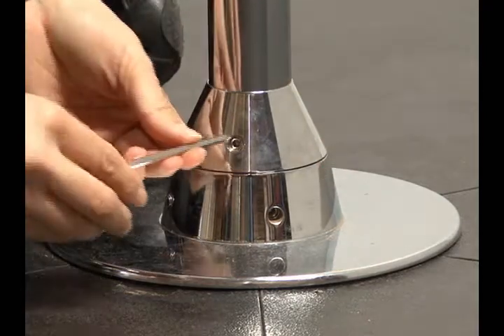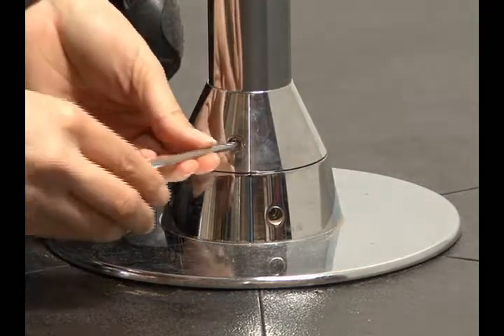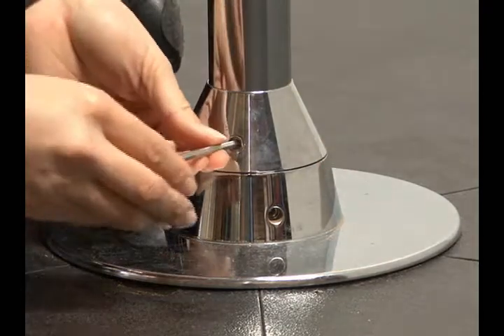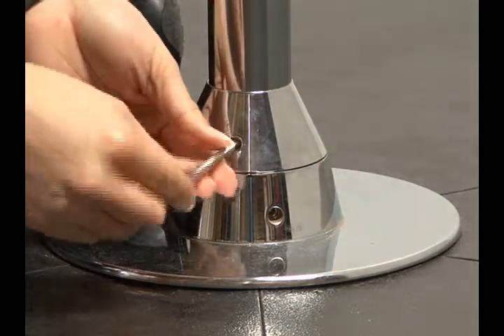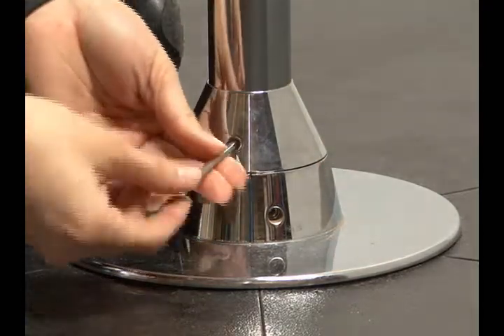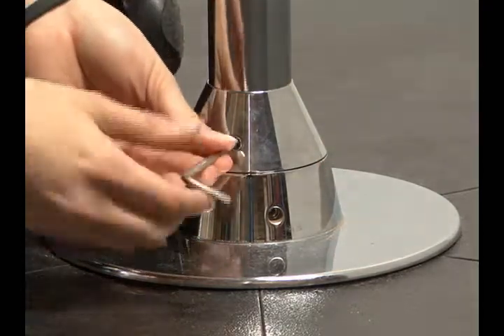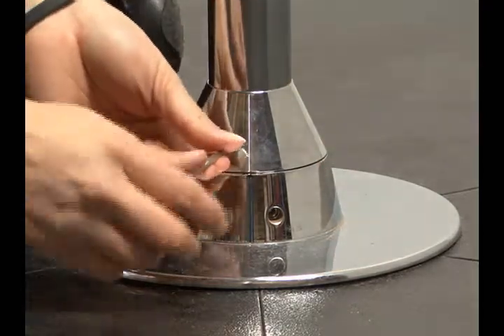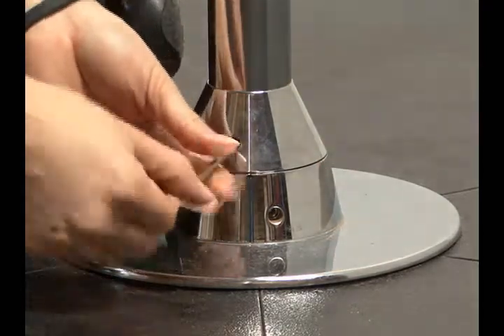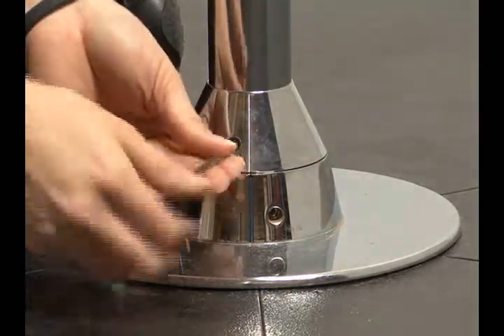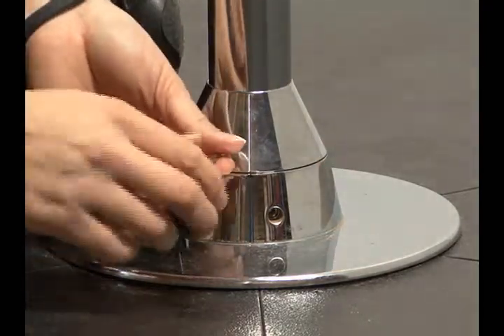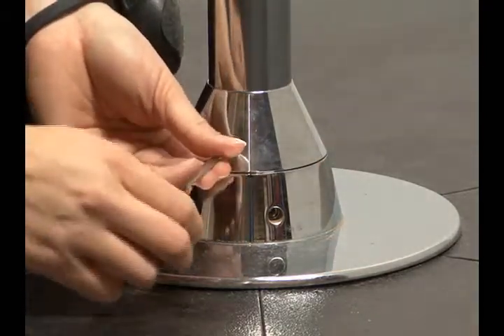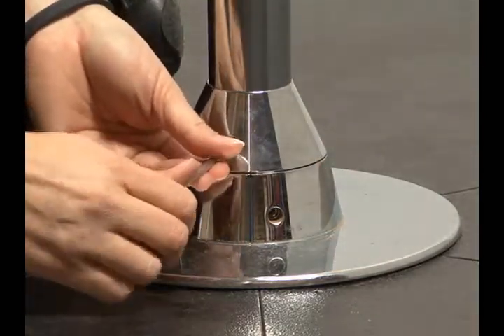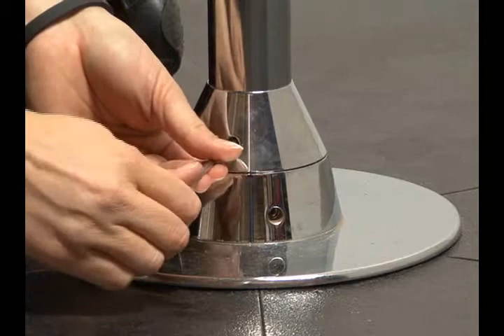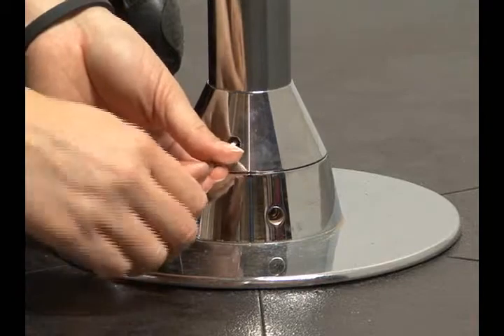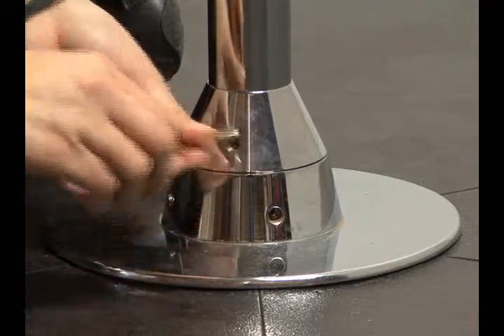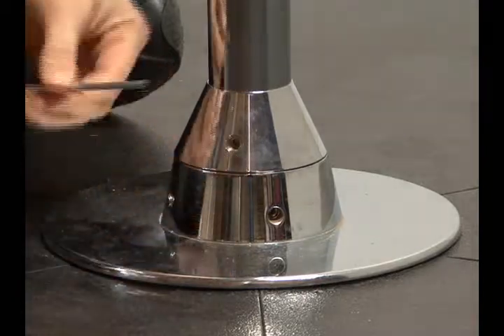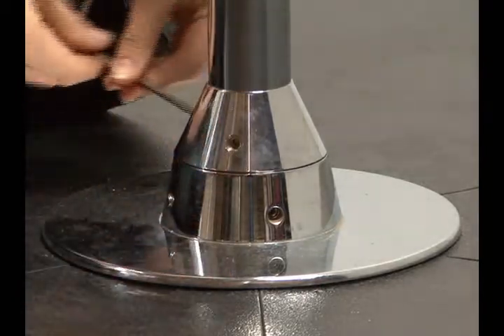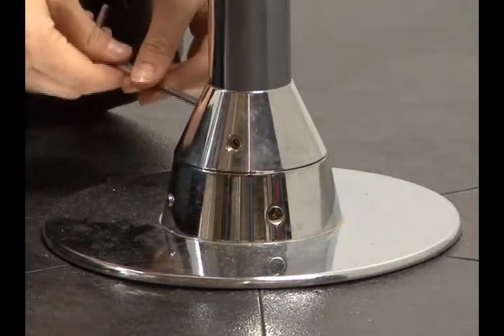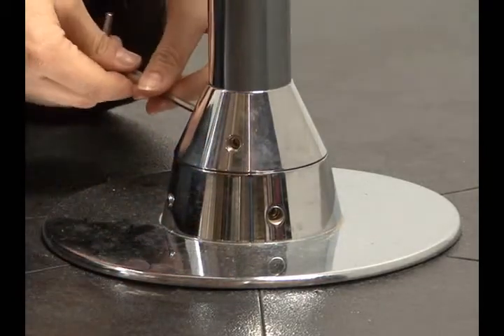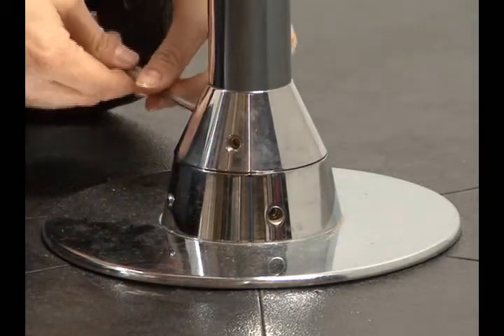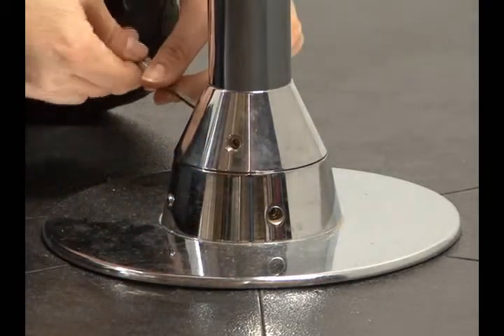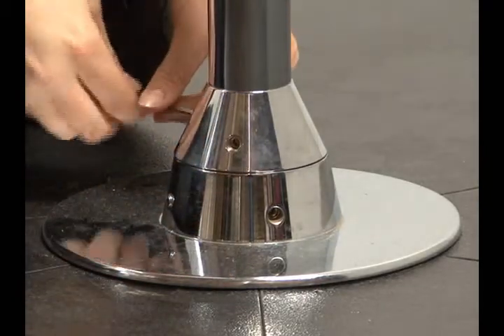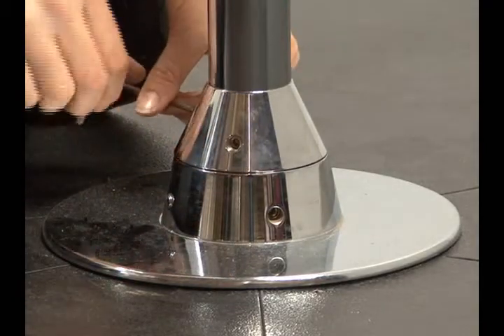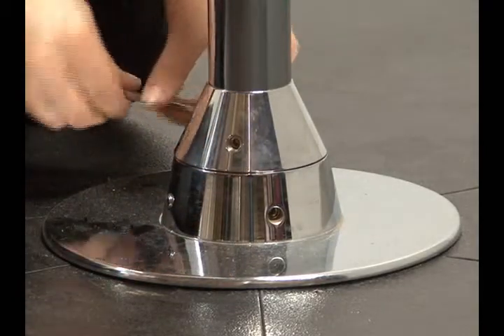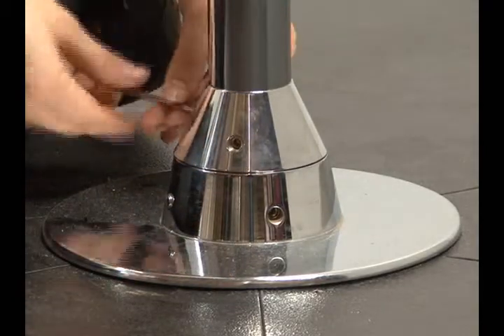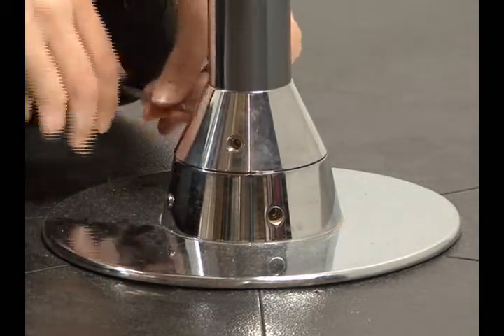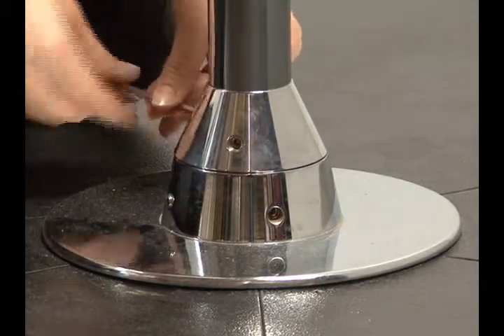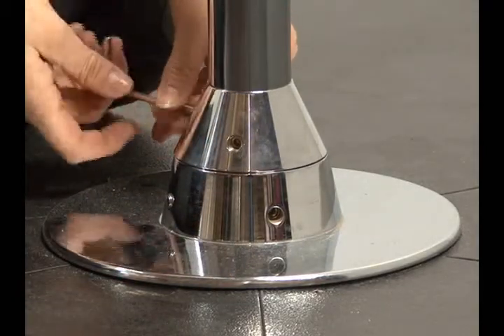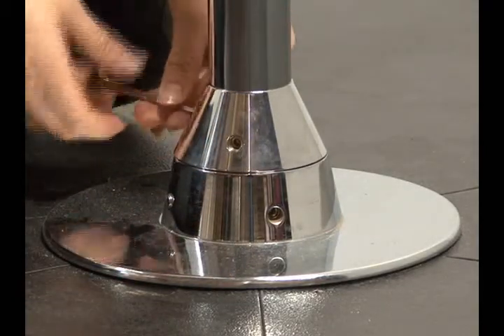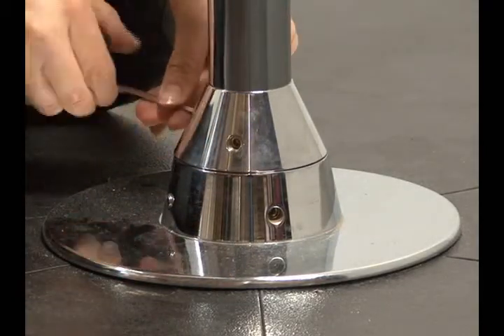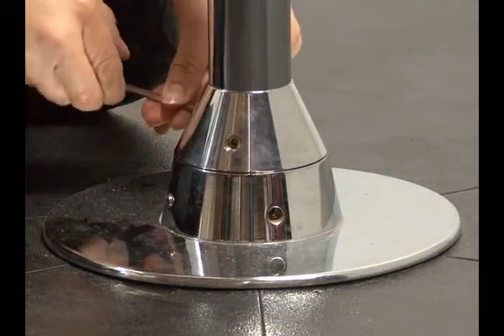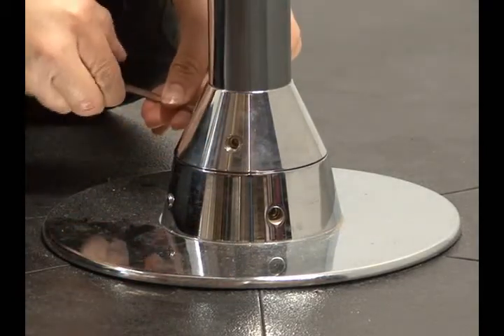Now tighten these three screws and you should not loosen them unless you are transitioning between the X-Stage Standard and X-Stage Light.